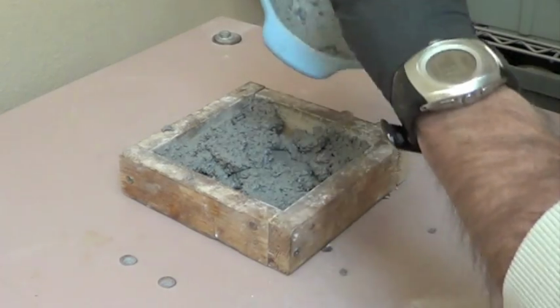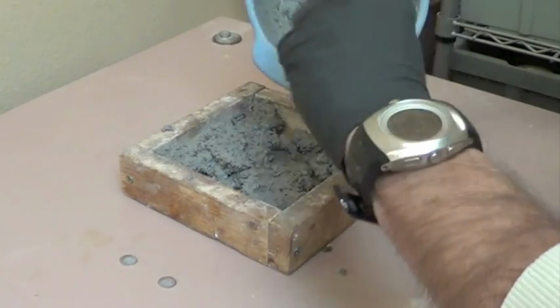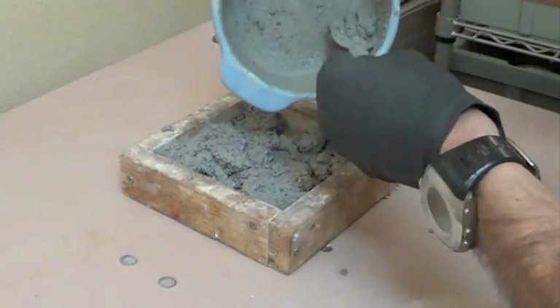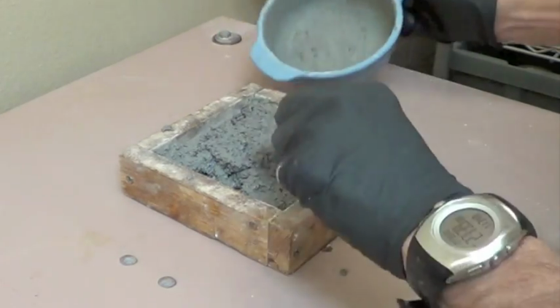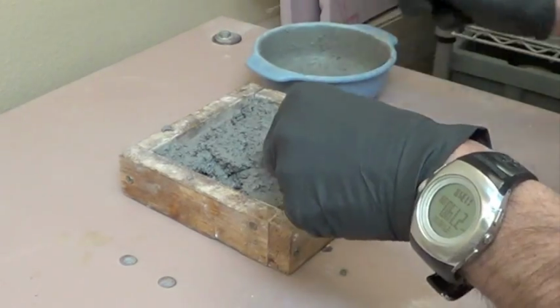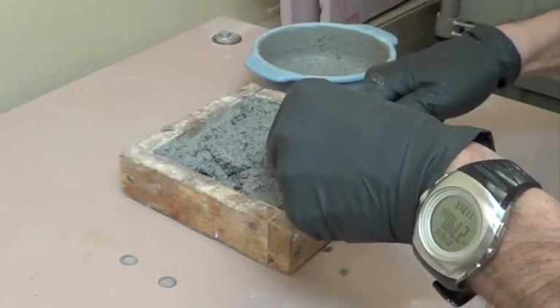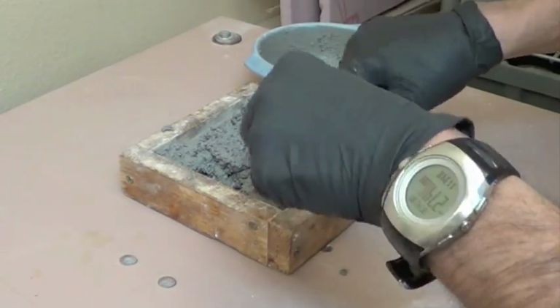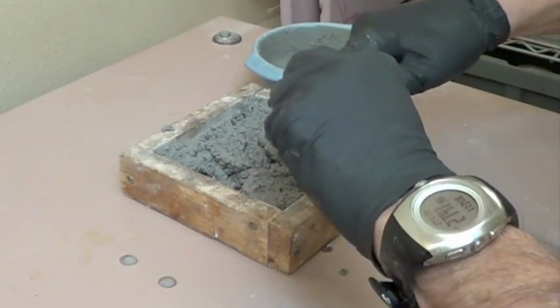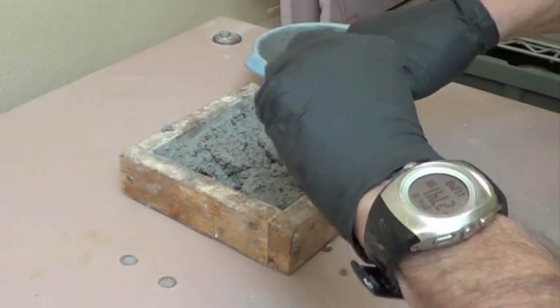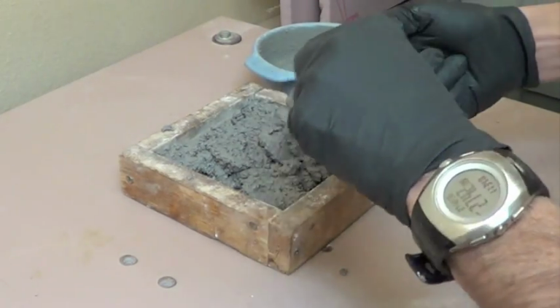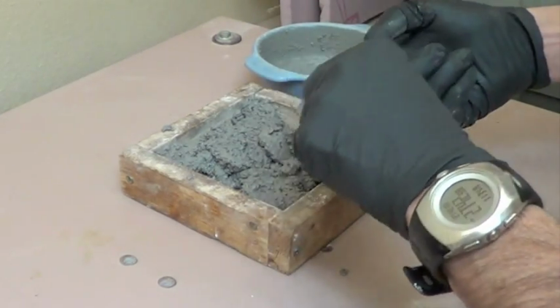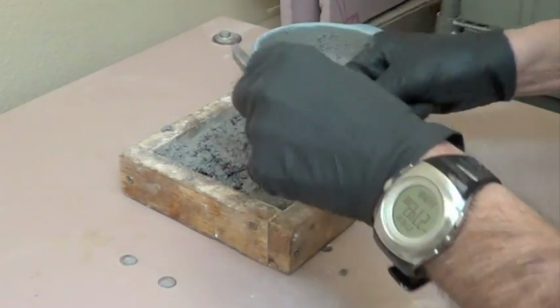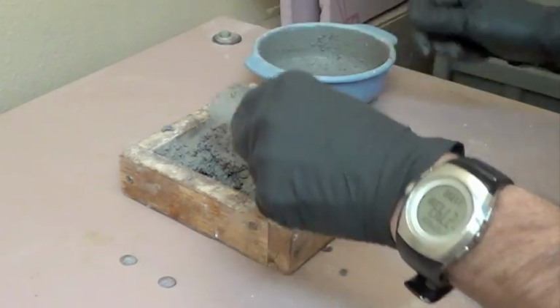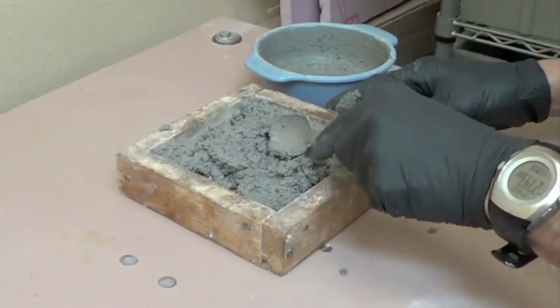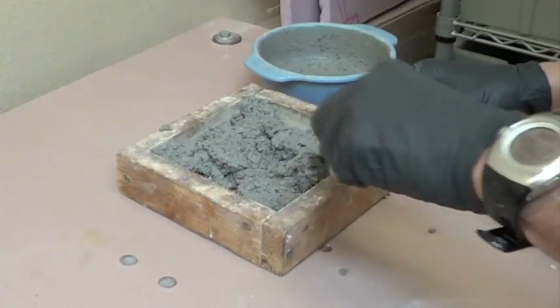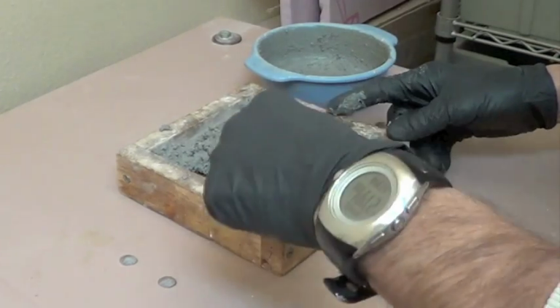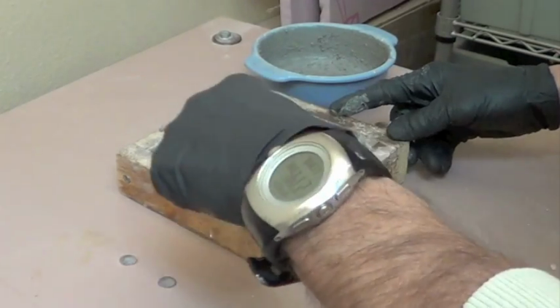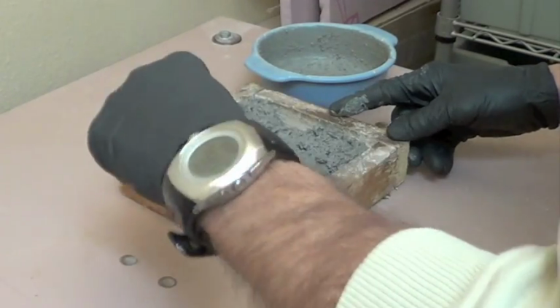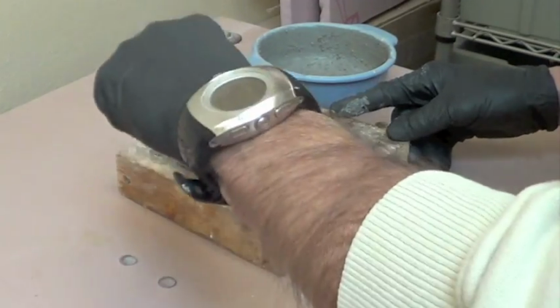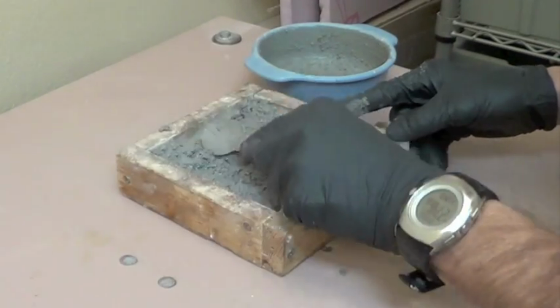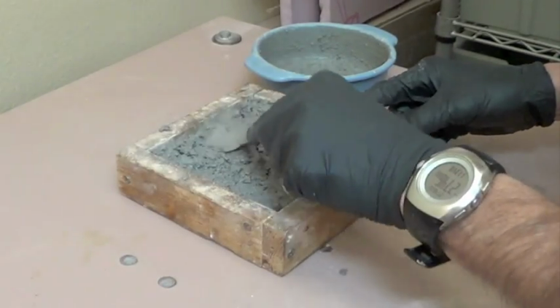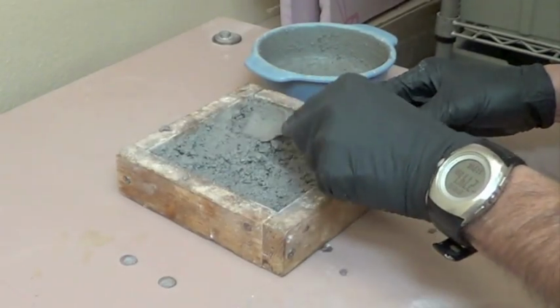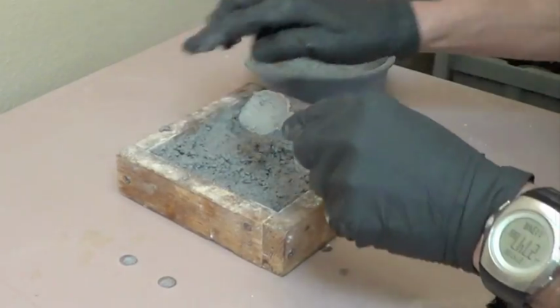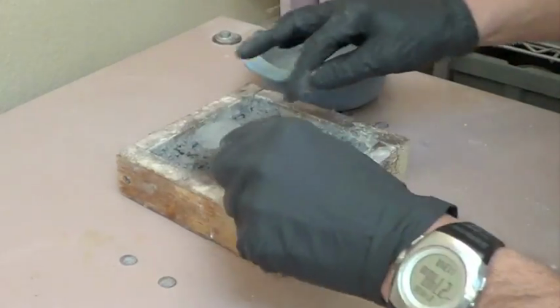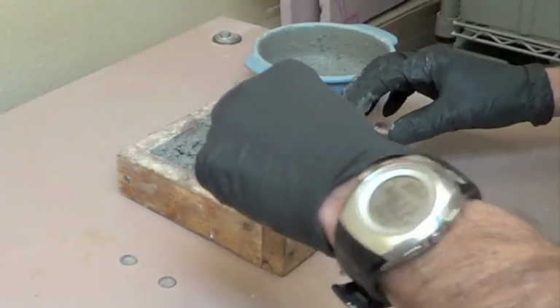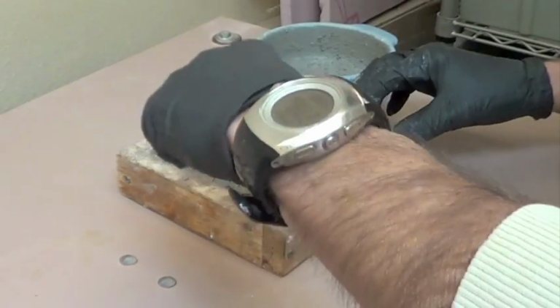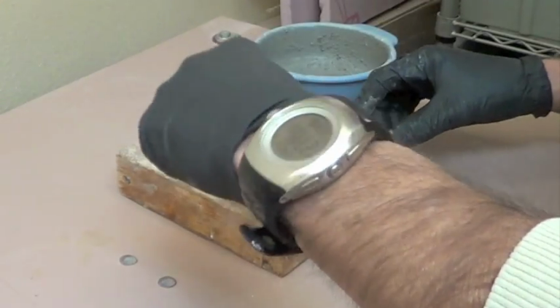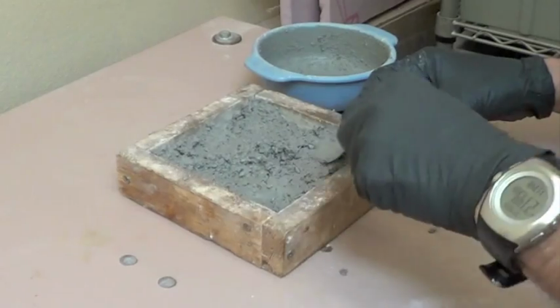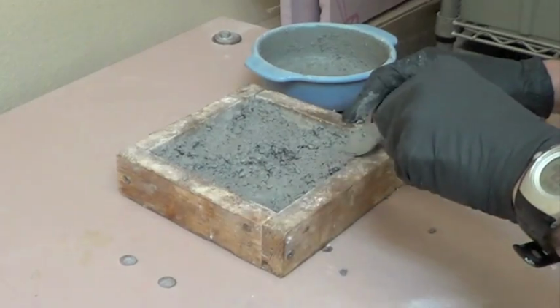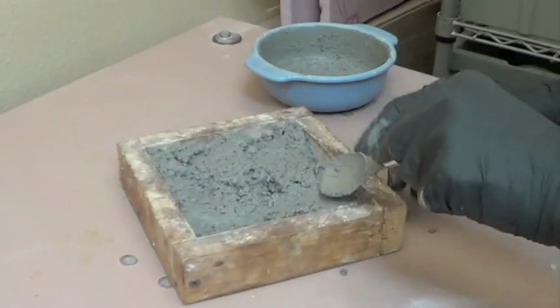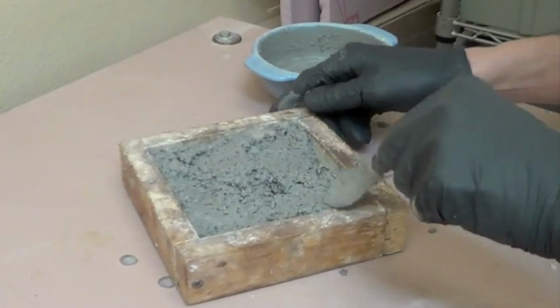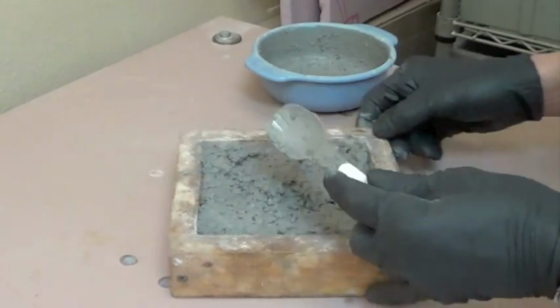Spread the mixture into the mold. I'm doing this on a vibrating table to facilitate compaction, which I may show how to make in another video. Press the mixture into the mold and smooth it off.